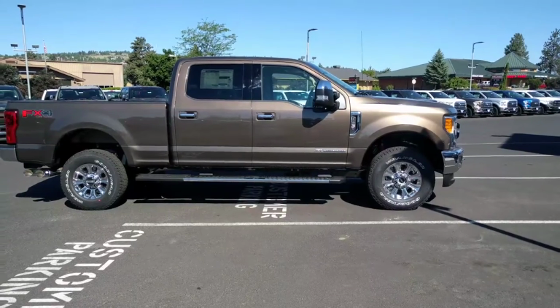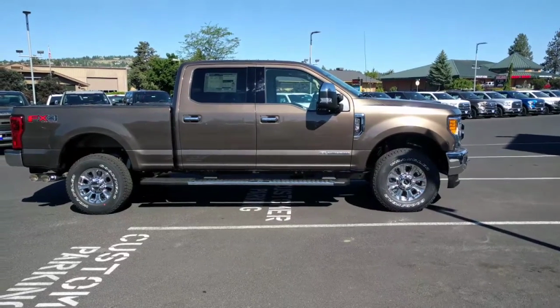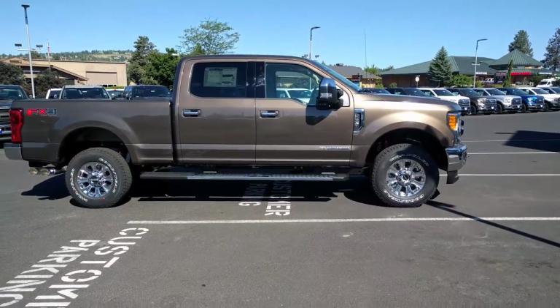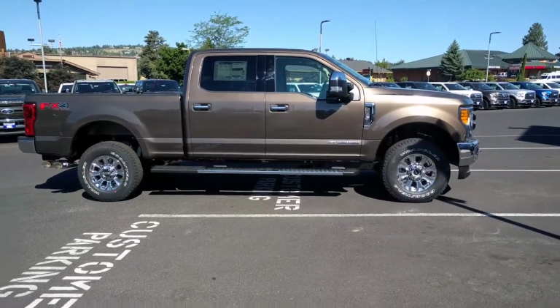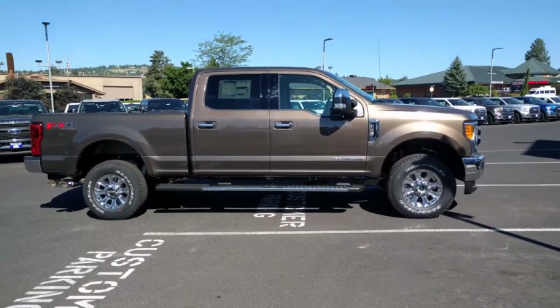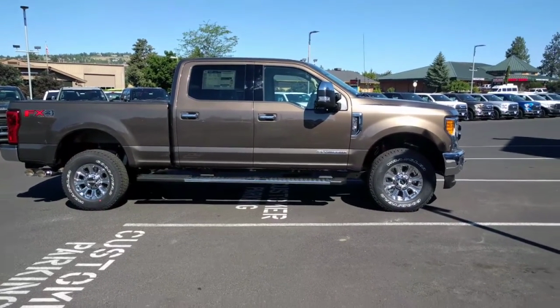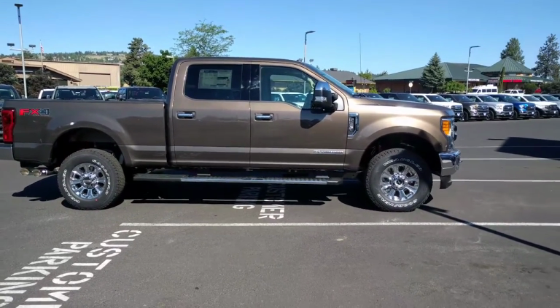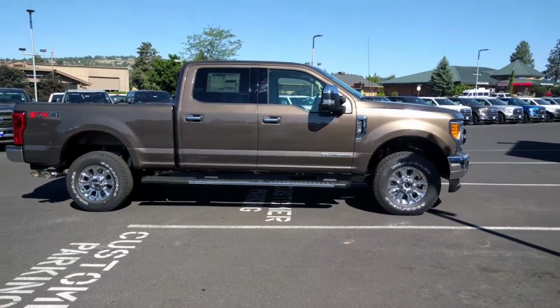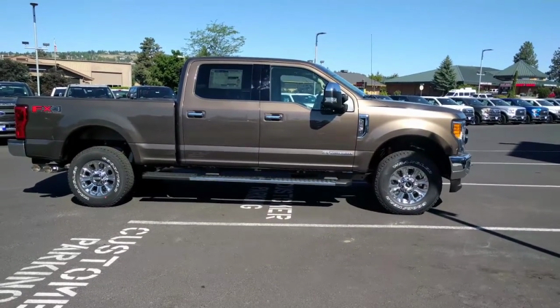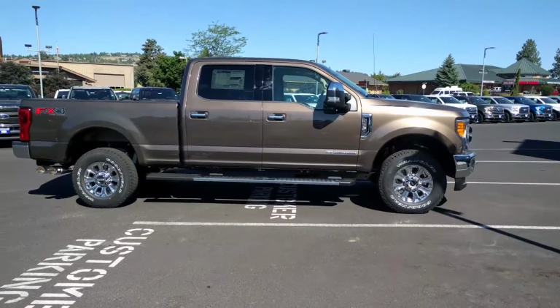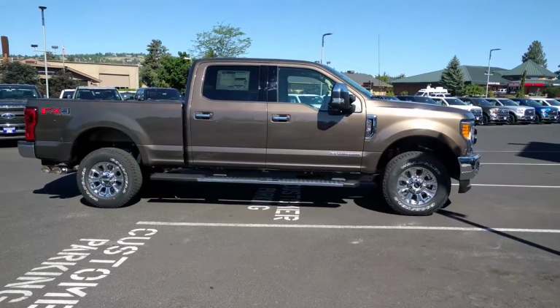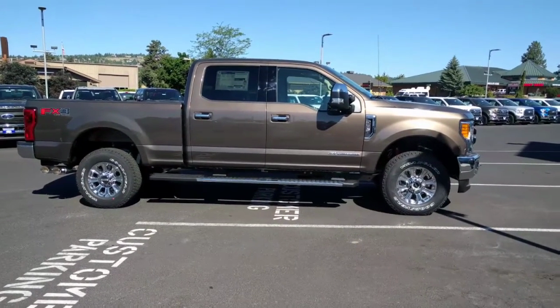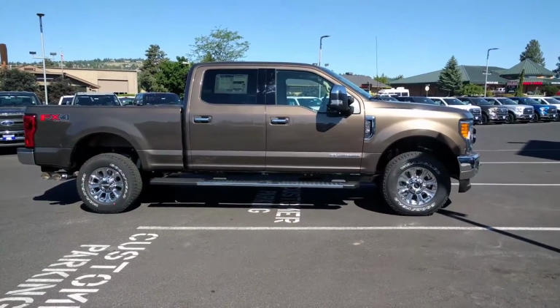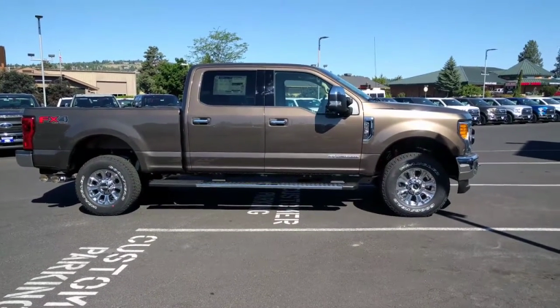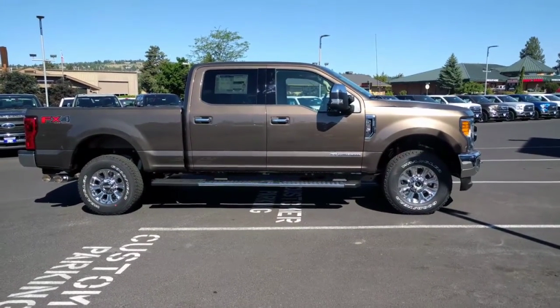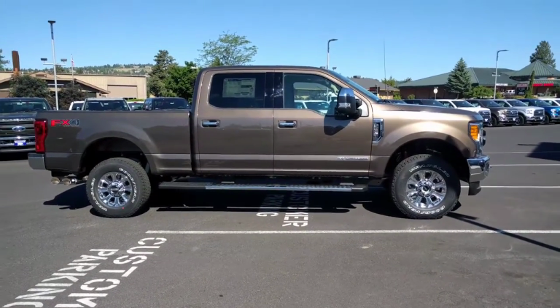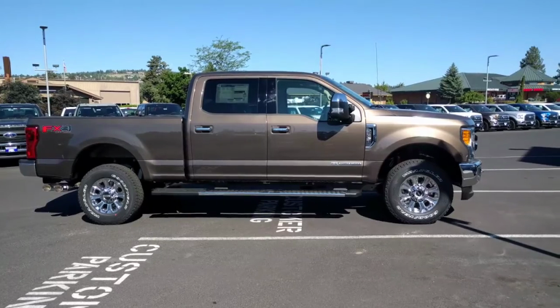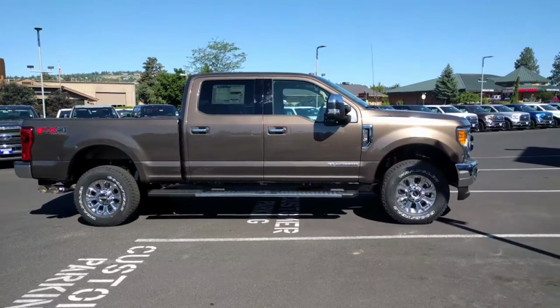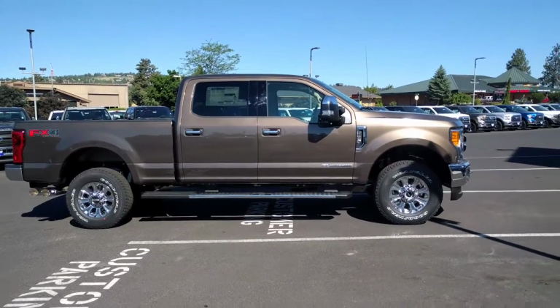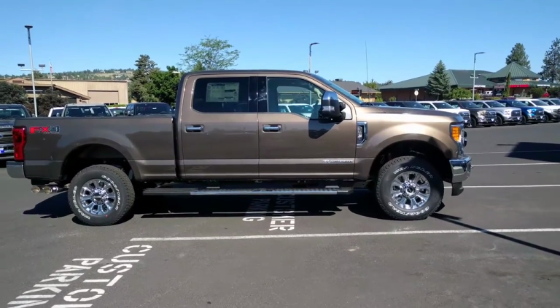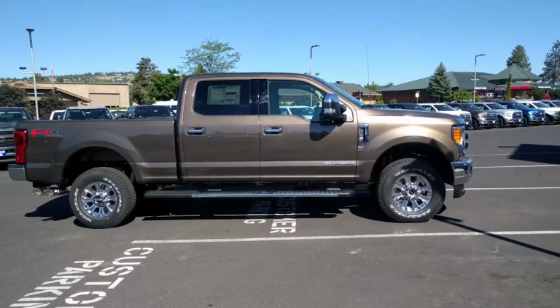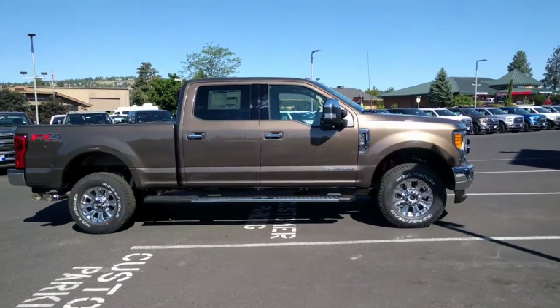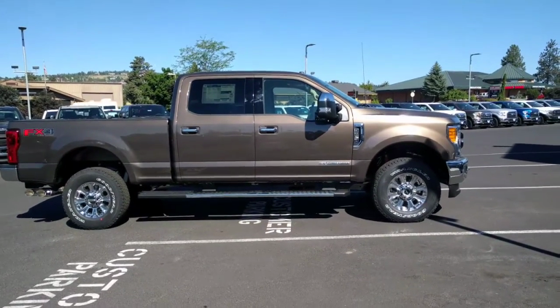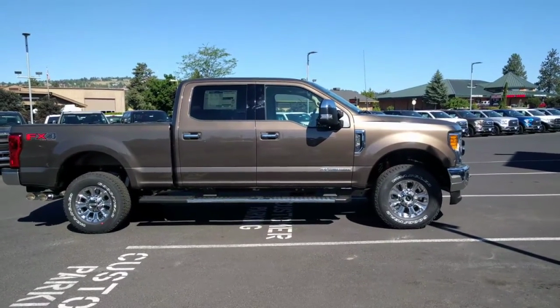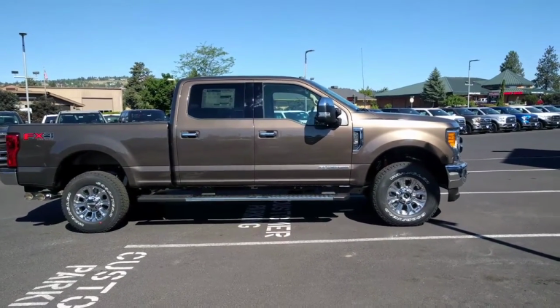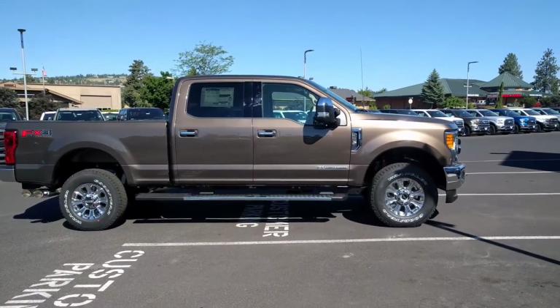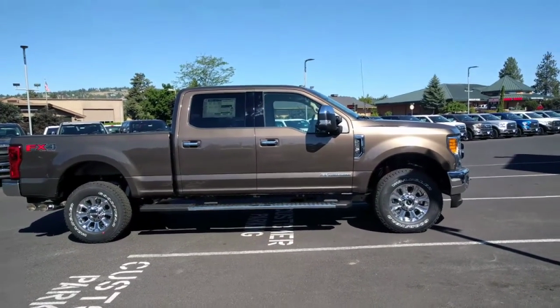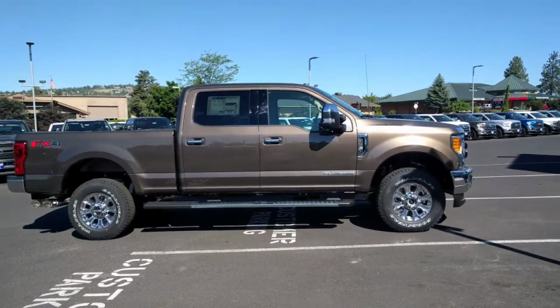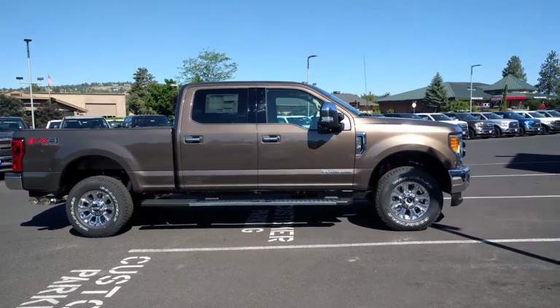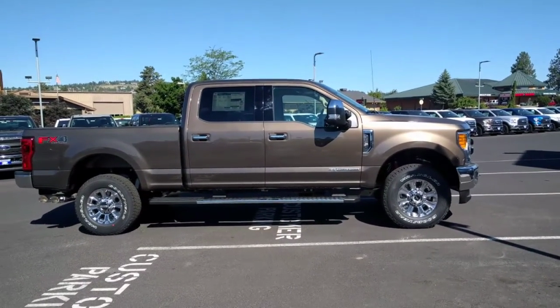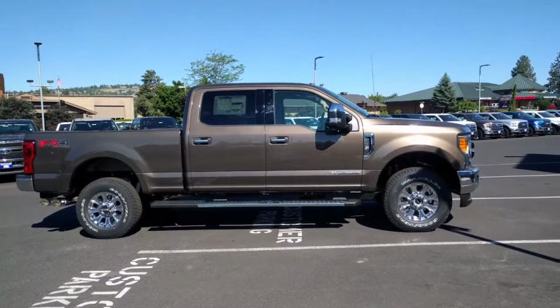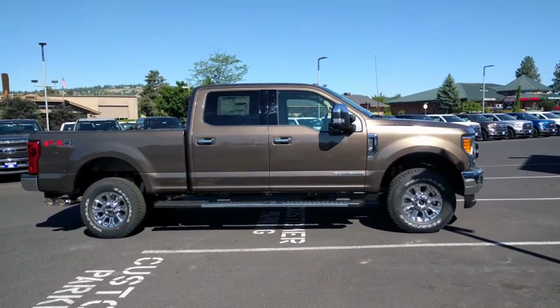Hi Brody, hi Hope. This is Ben from Roberson. I wanted to make this video for you to show you this caribou color F-250 I thought you guys might like.